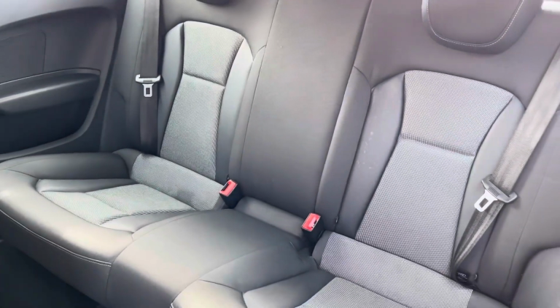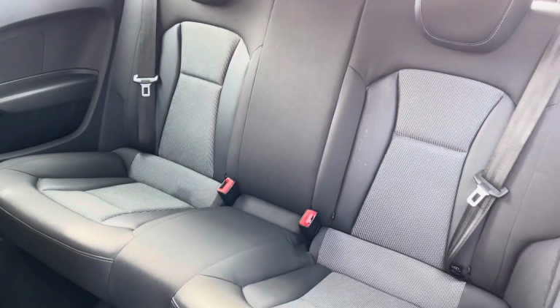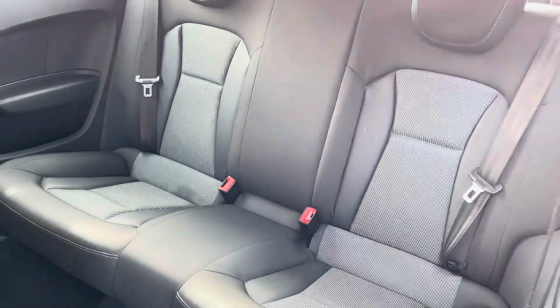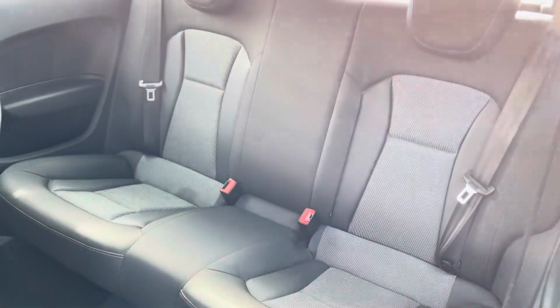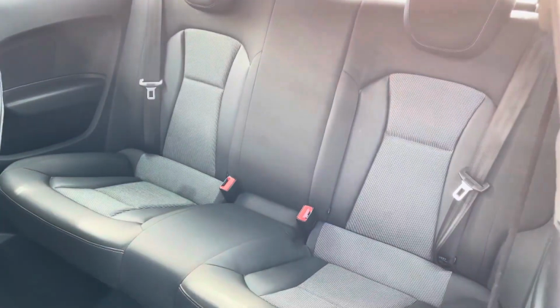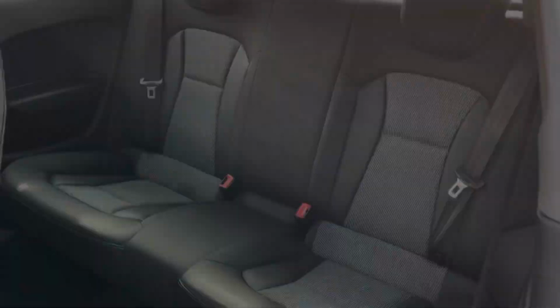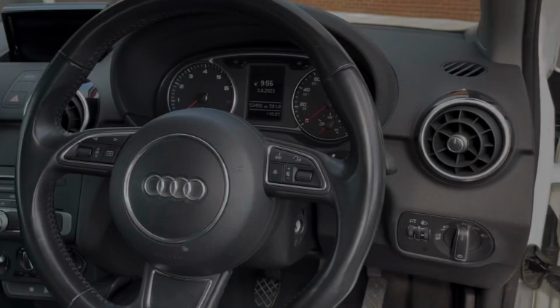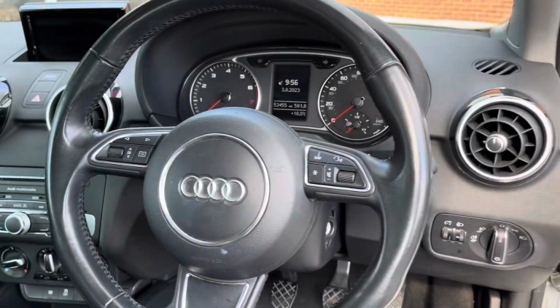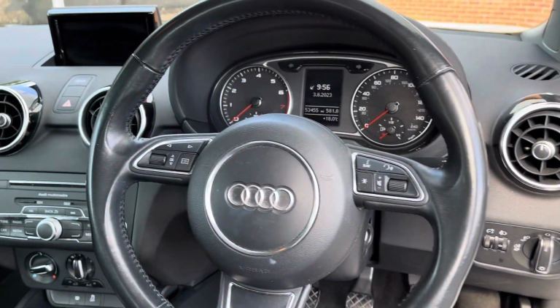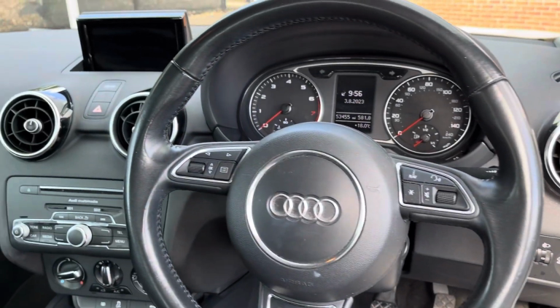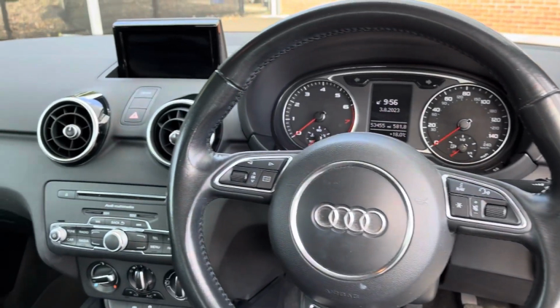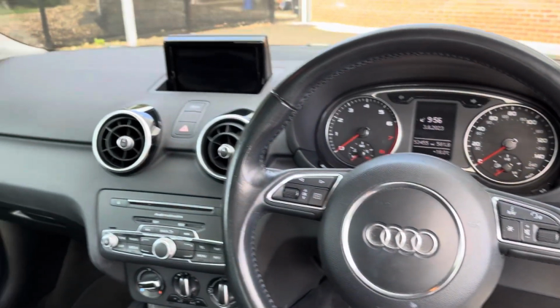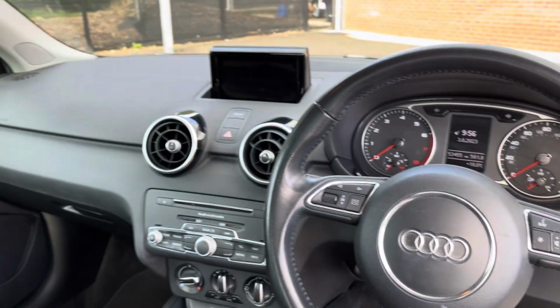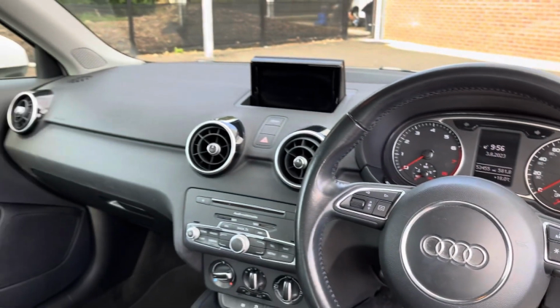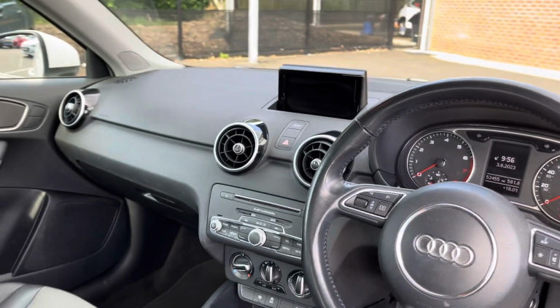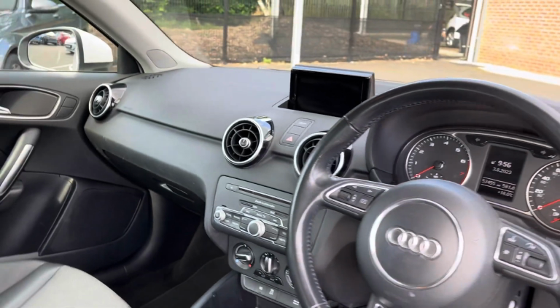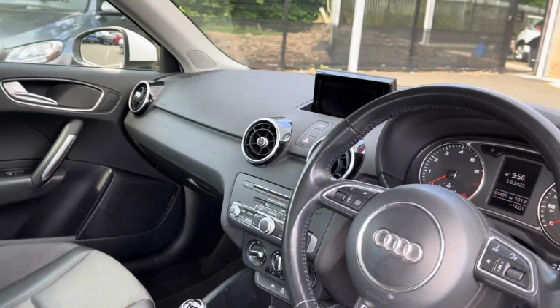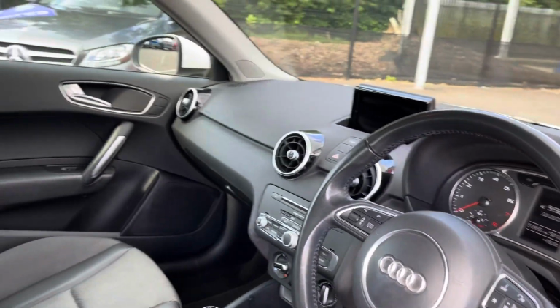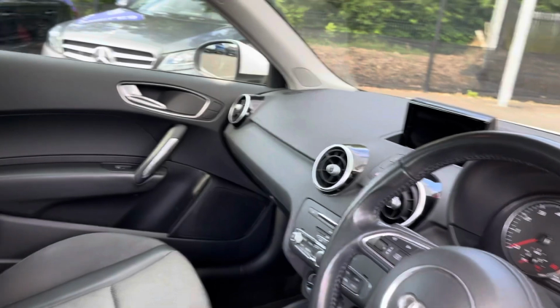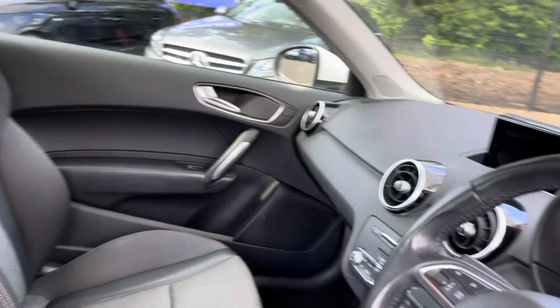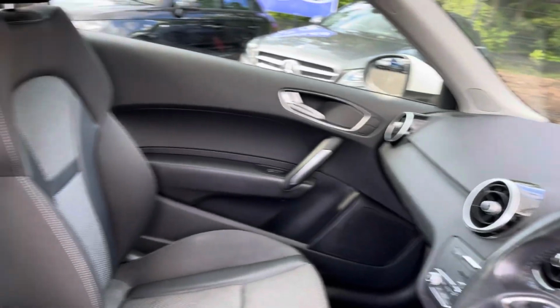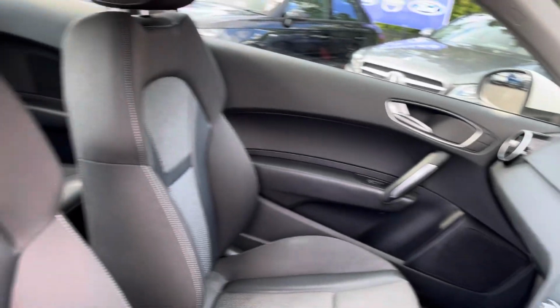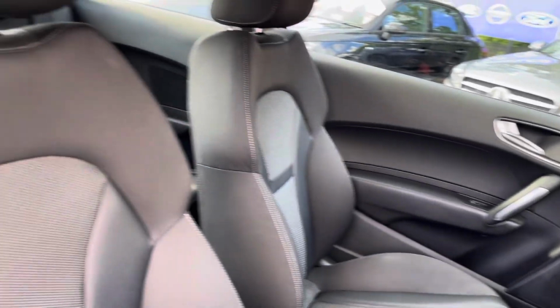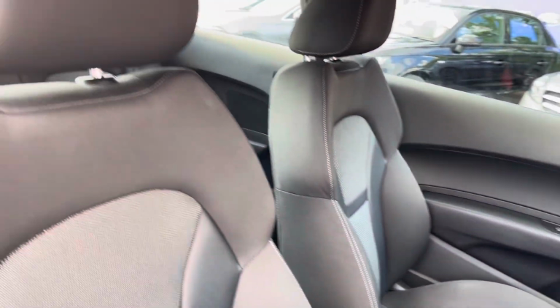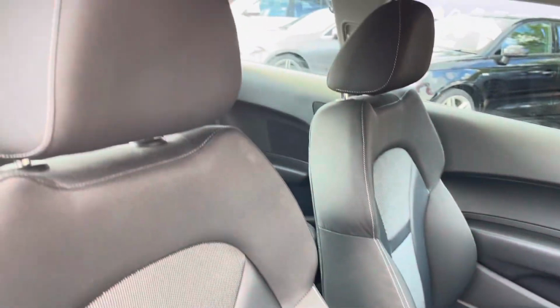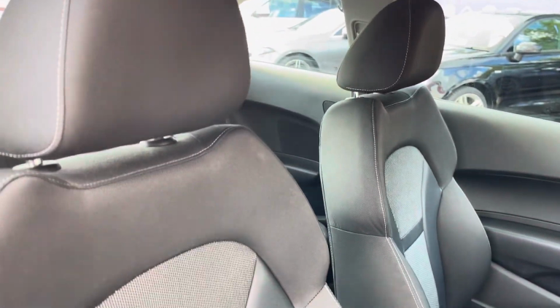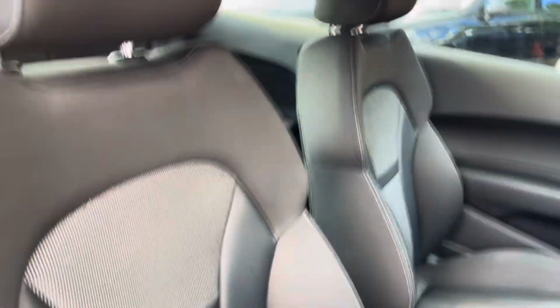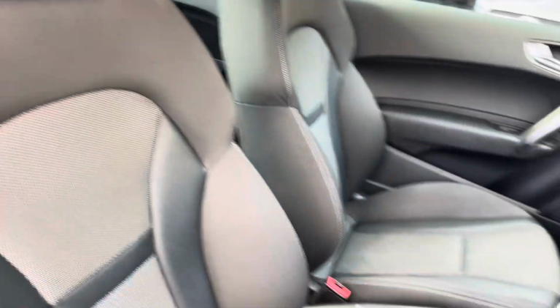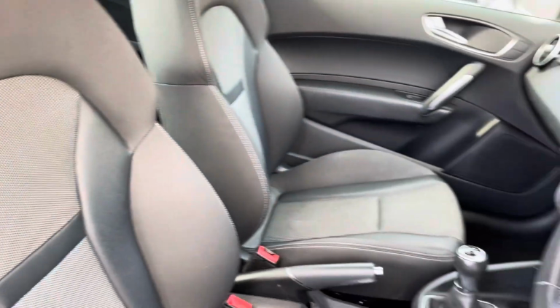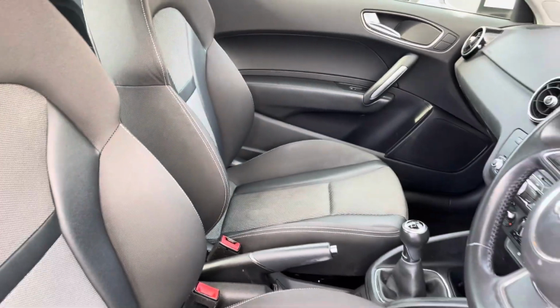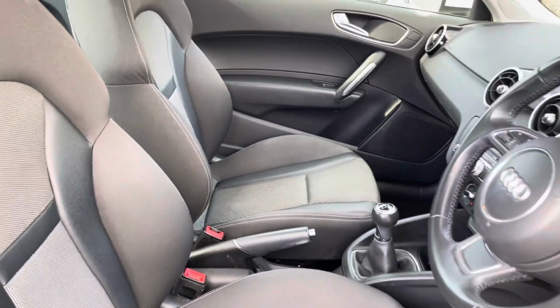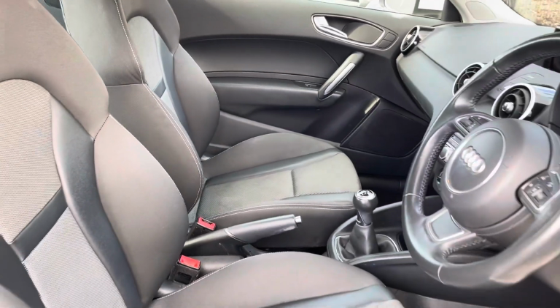Moving into the front, you do have your full leather multifunction steering wheel as well as your full cloth upholstery finish. The front seats are extremely comfortable and you can set that perfect driver position with your lumbar supports just below.